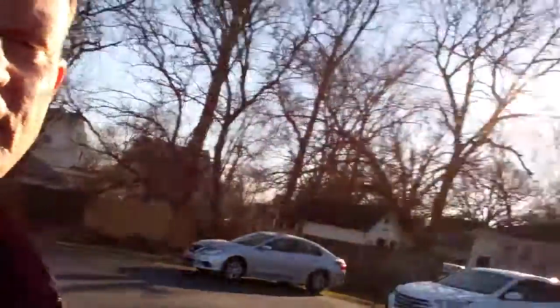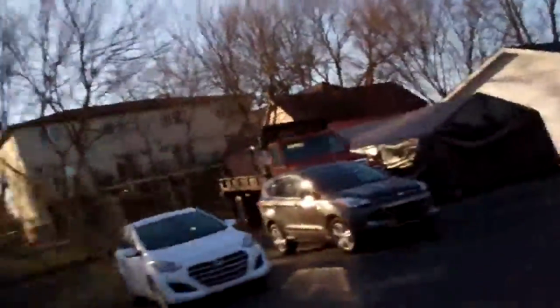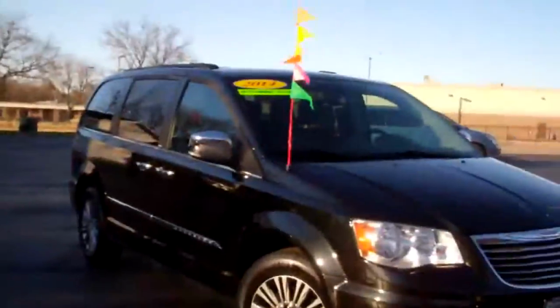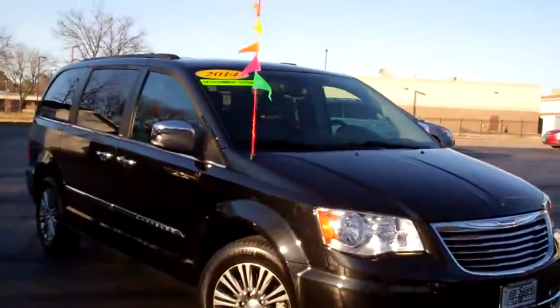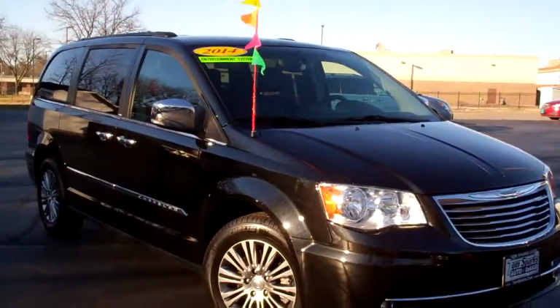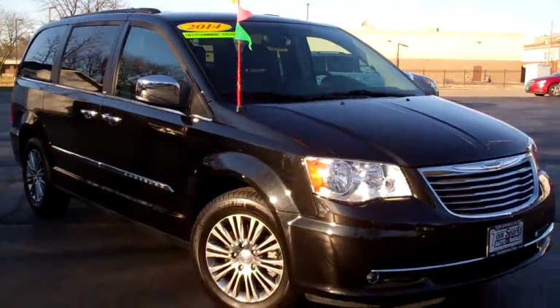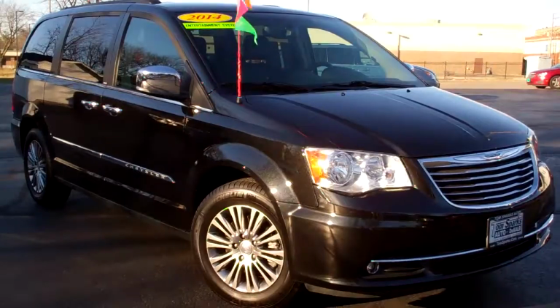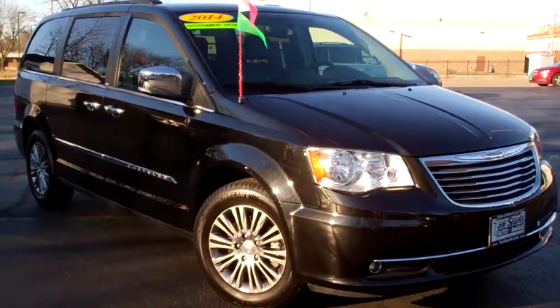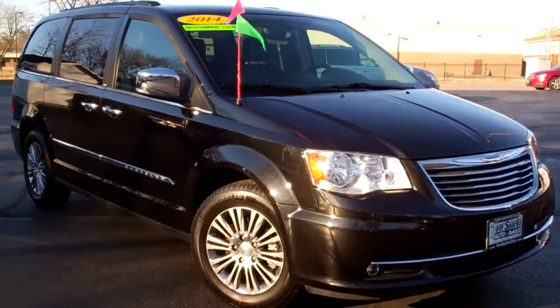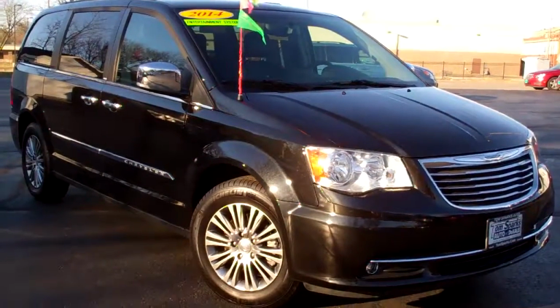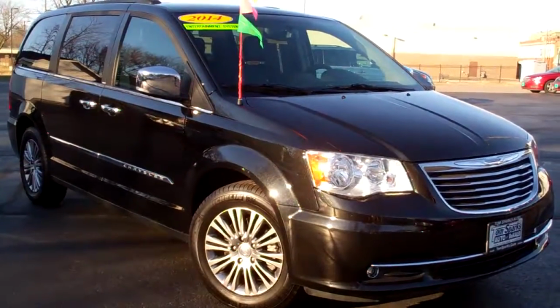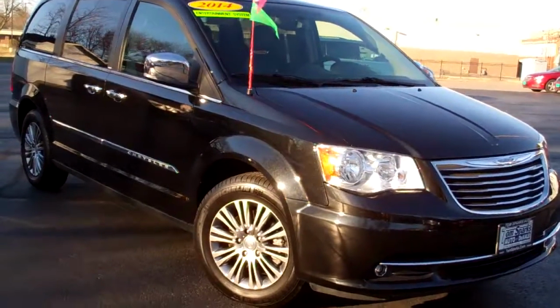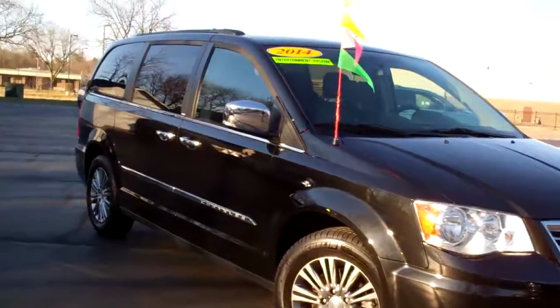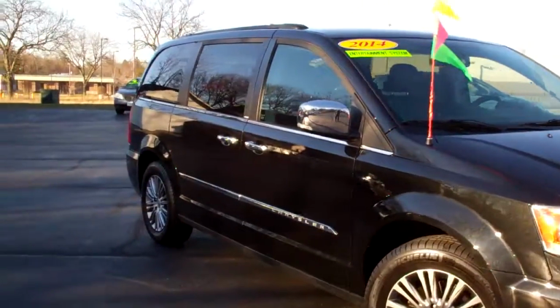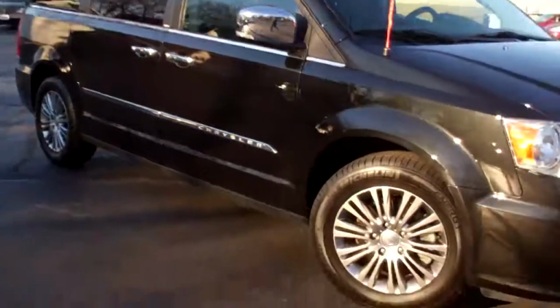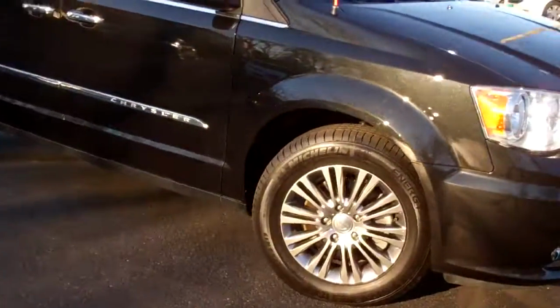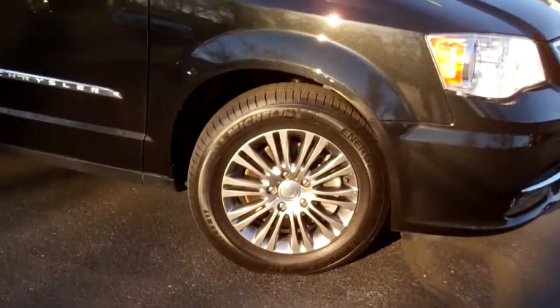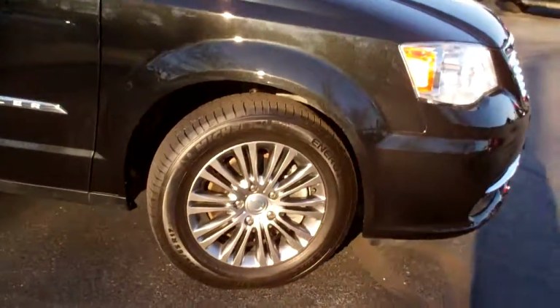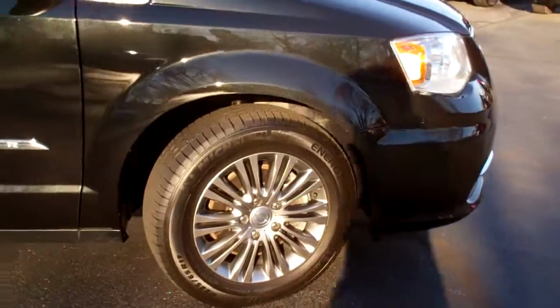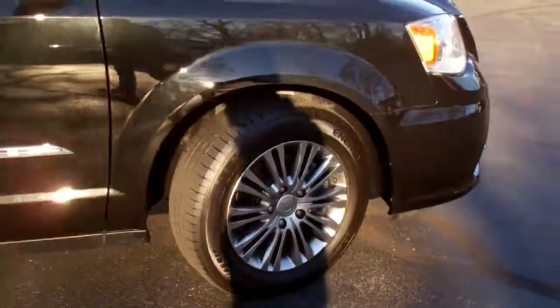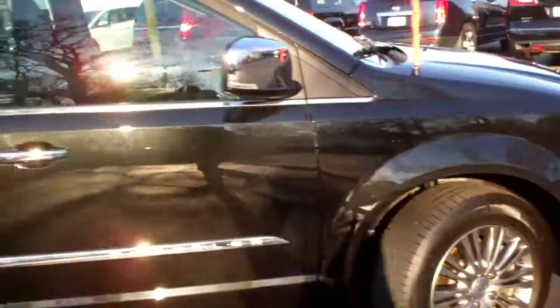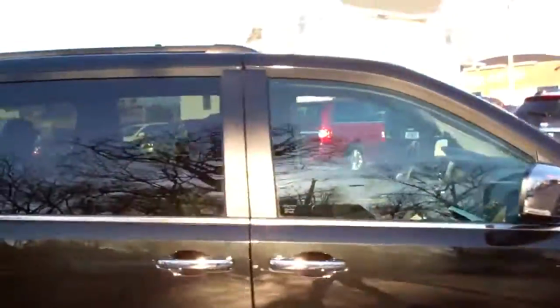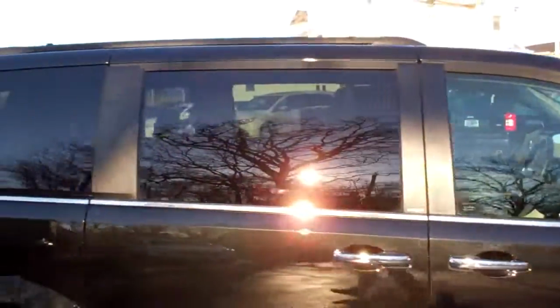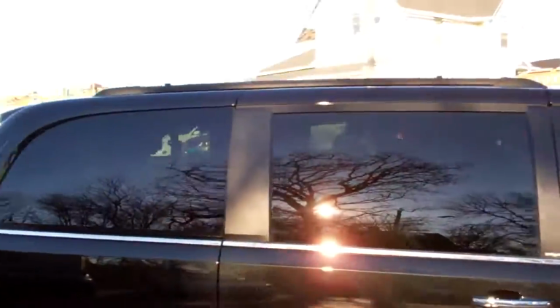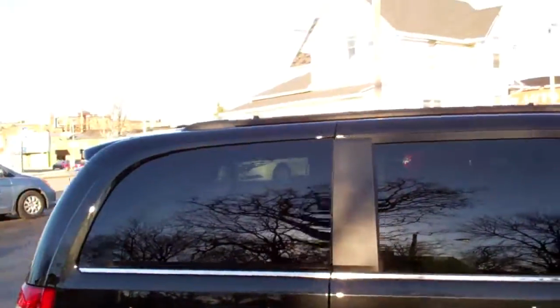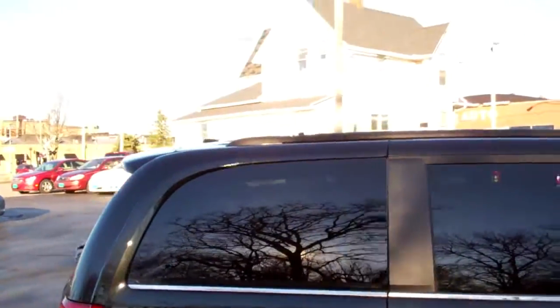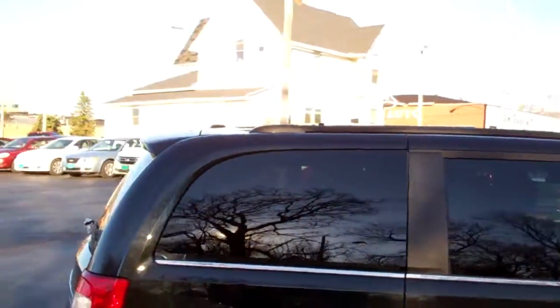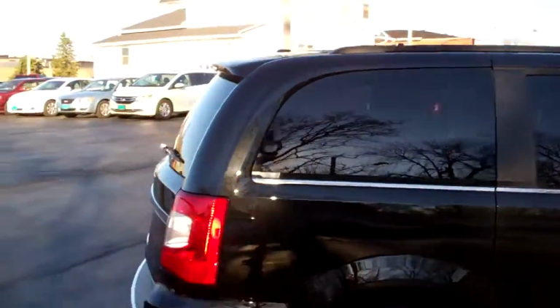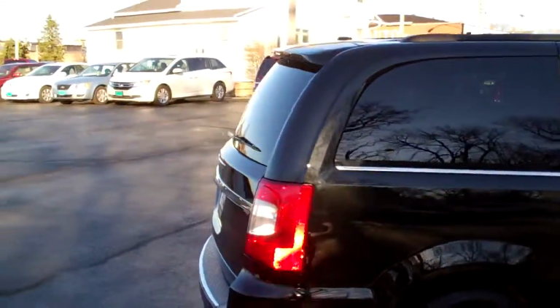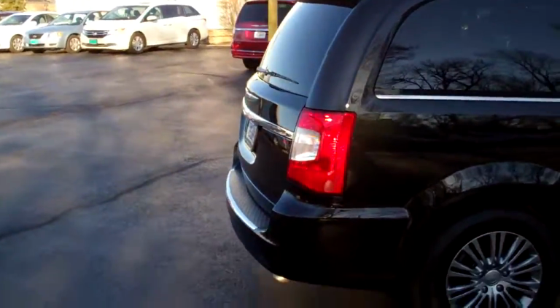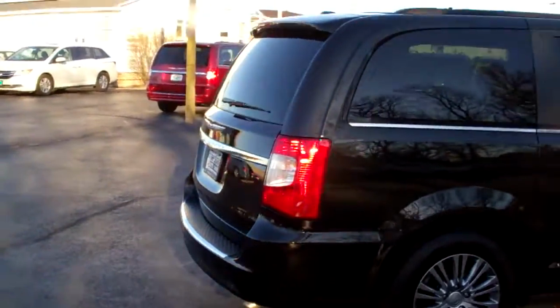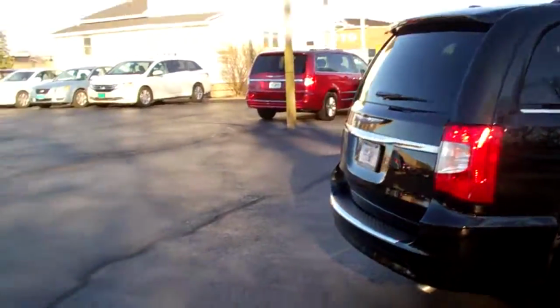Hey, check this one out. 2014 Chrysler Town & Country. Nice car, black in color. Look at those smoke gun alloy wheels, privacy glass.